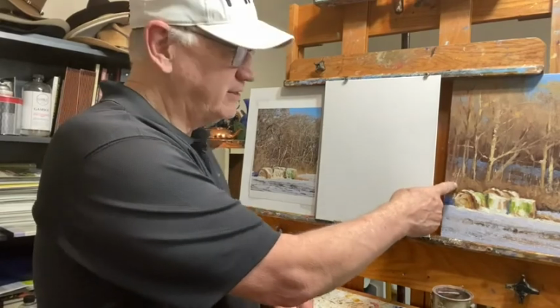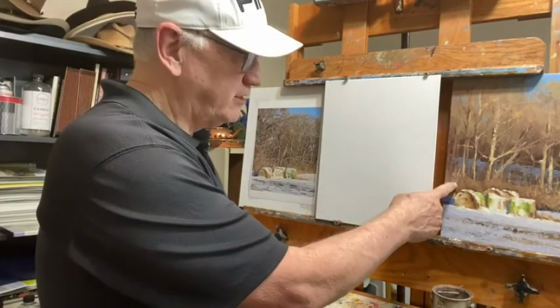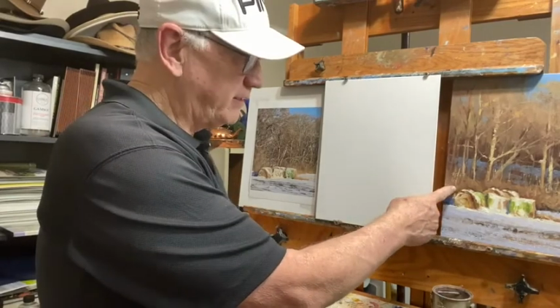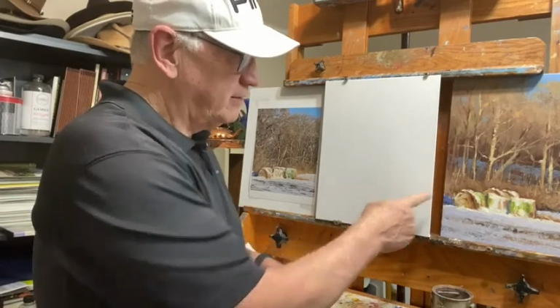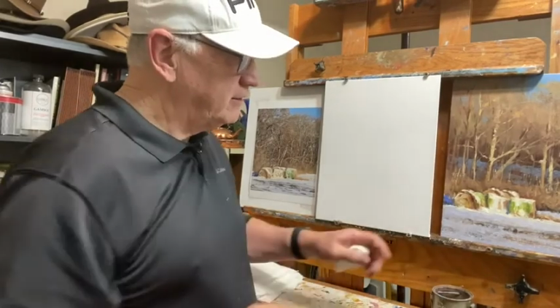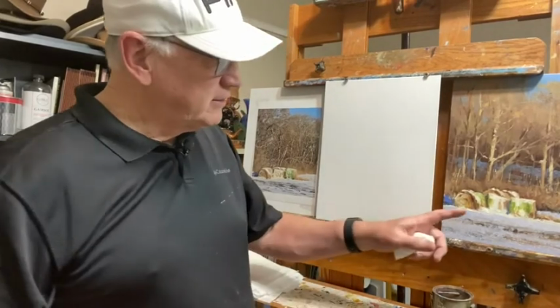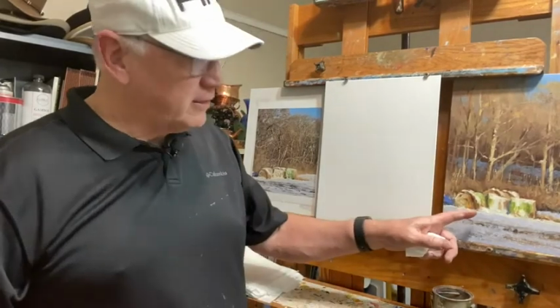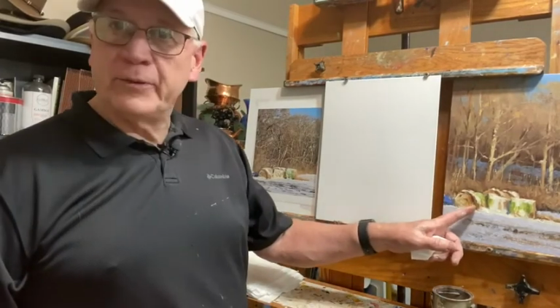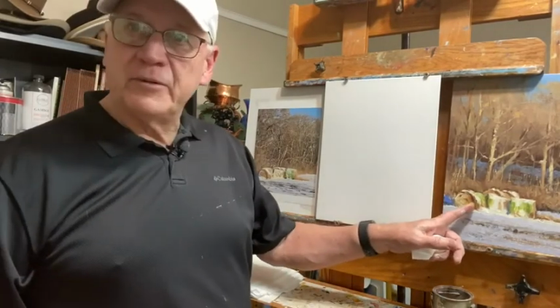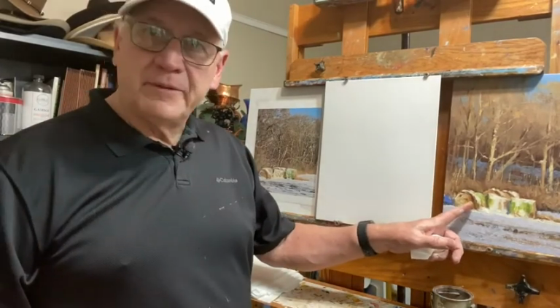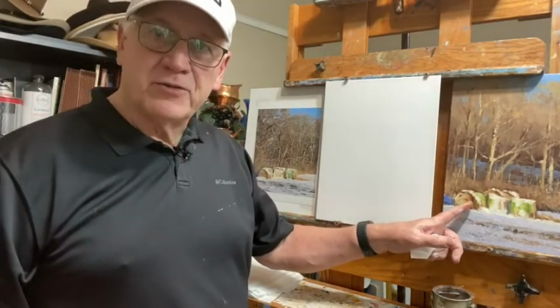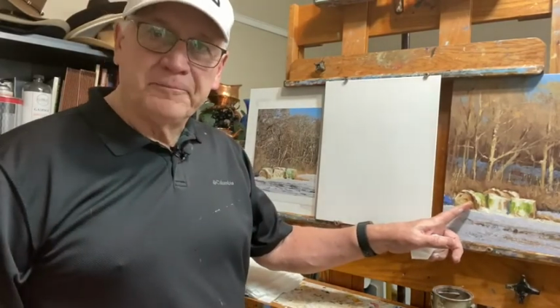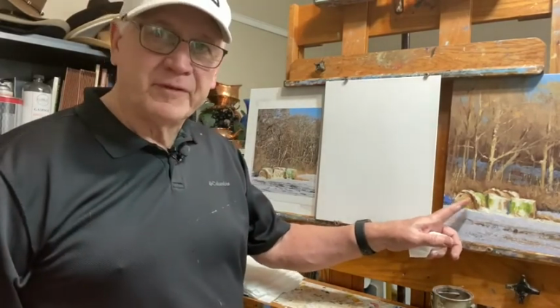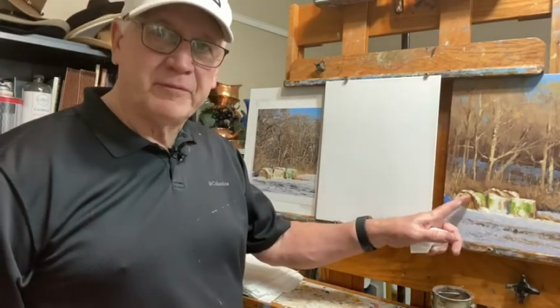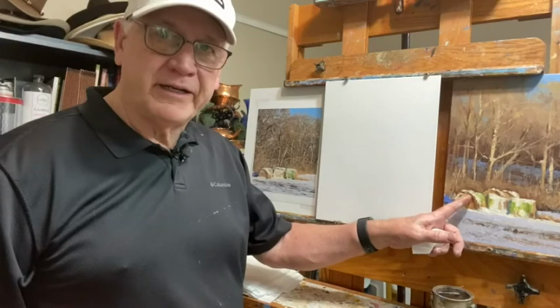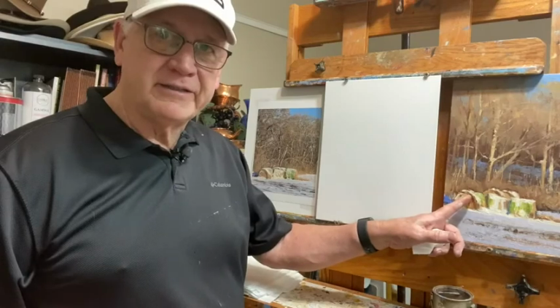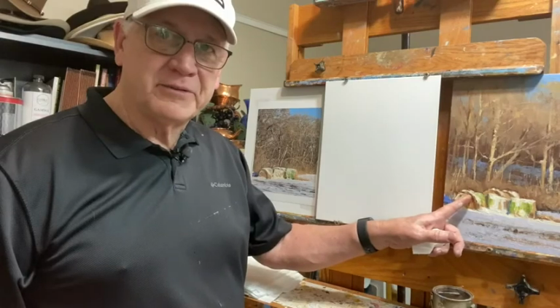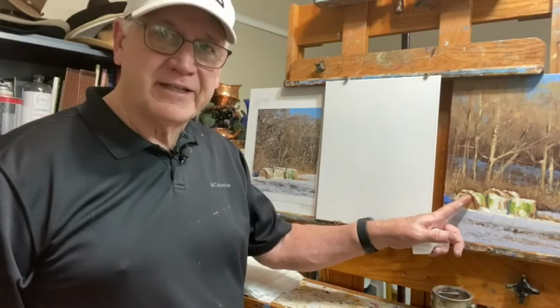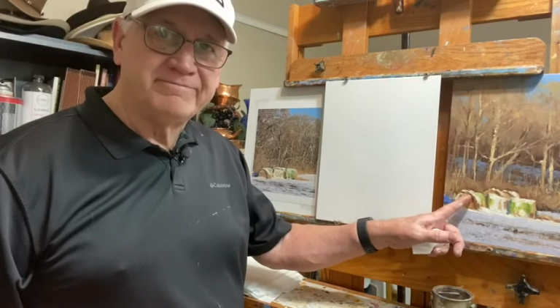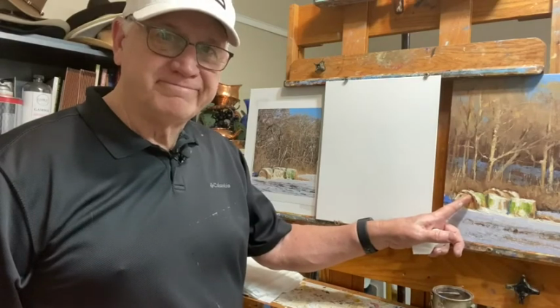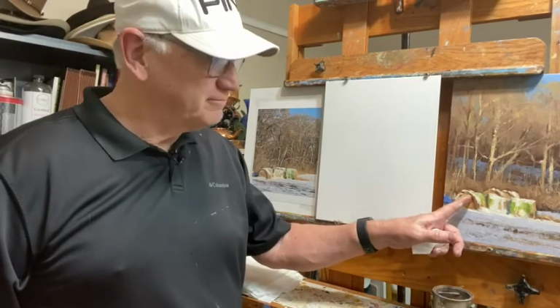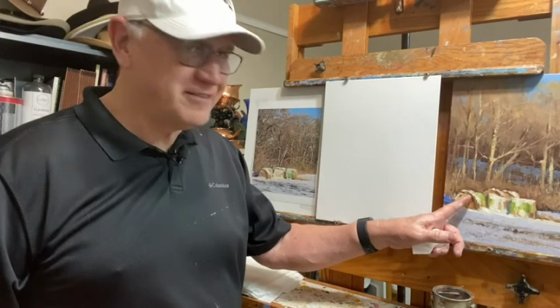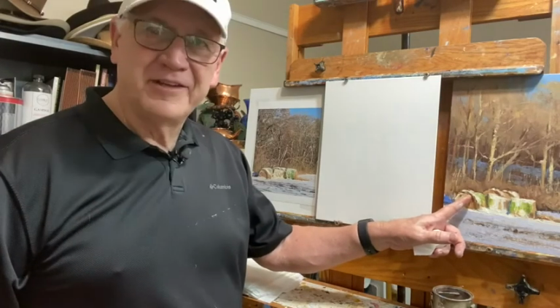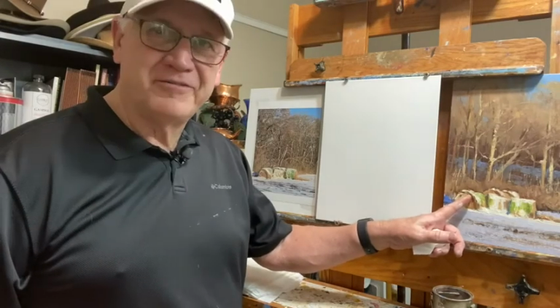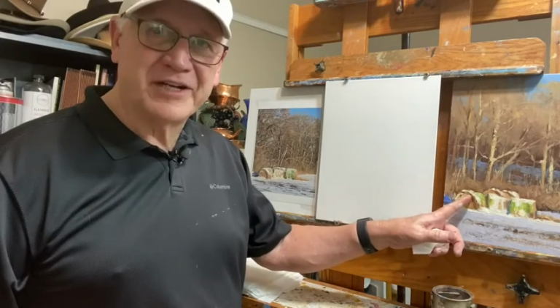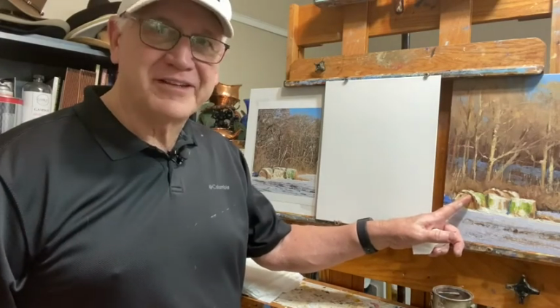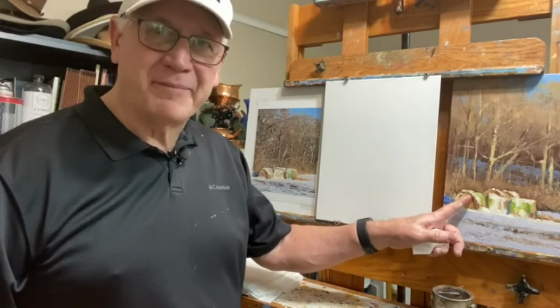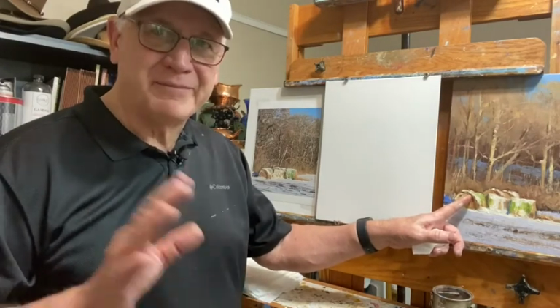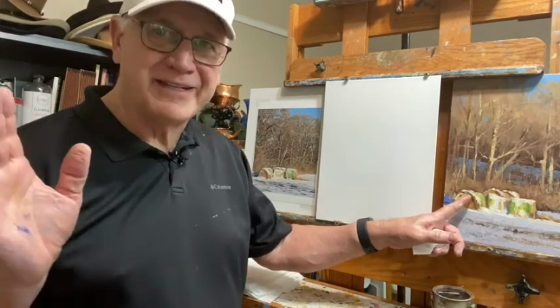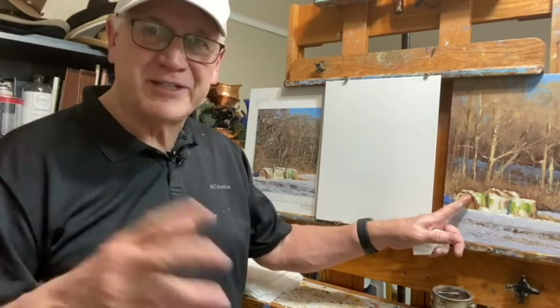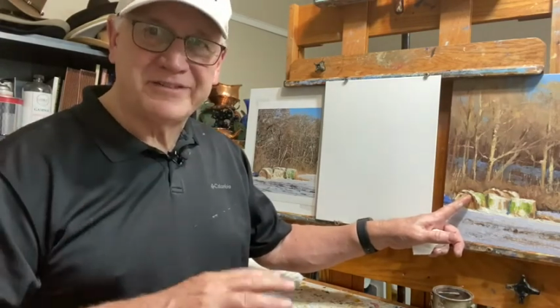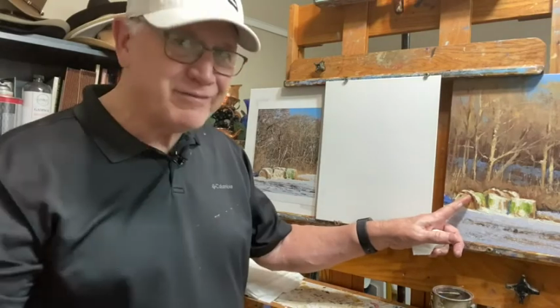I did this painting a couple weeks ago. We had the big snowstorm. Went out in plein air, did this one outside. Froze everything — my paint, my hands, my toes, everything.